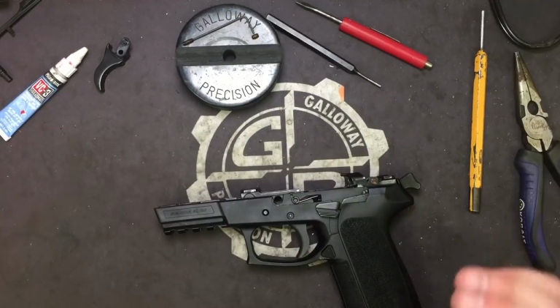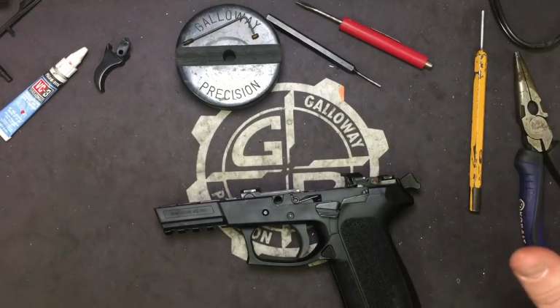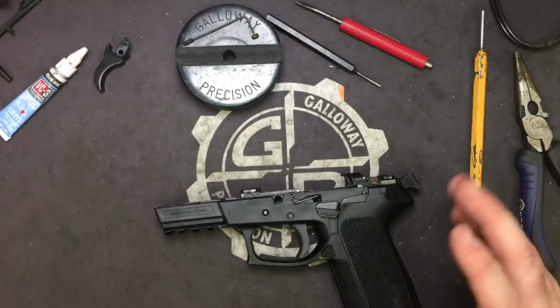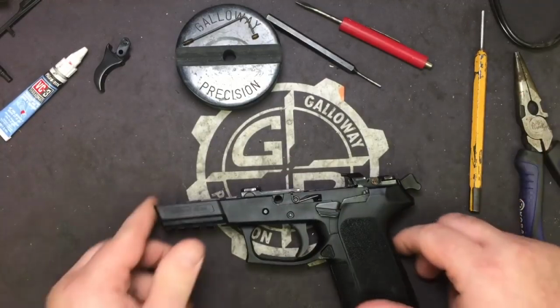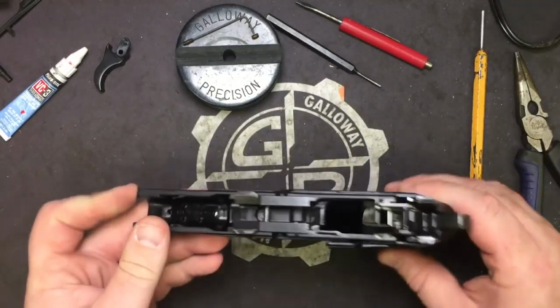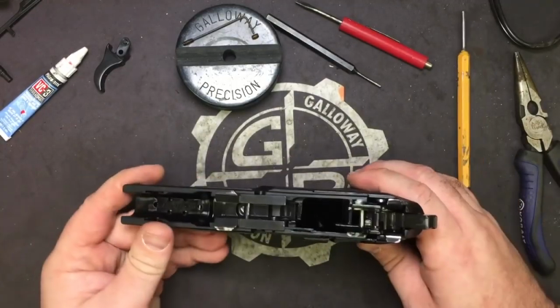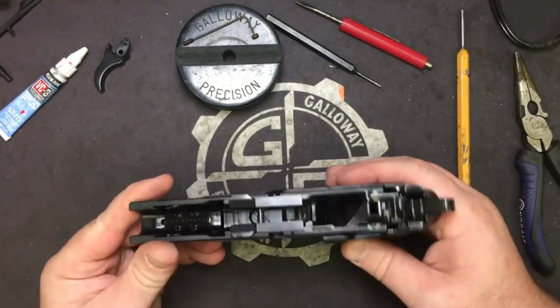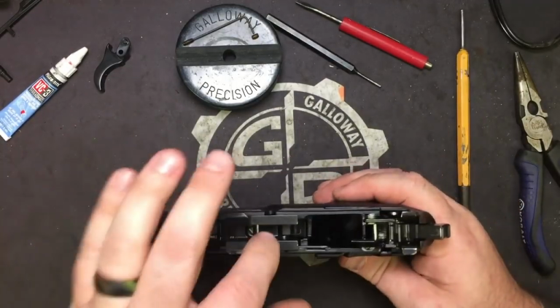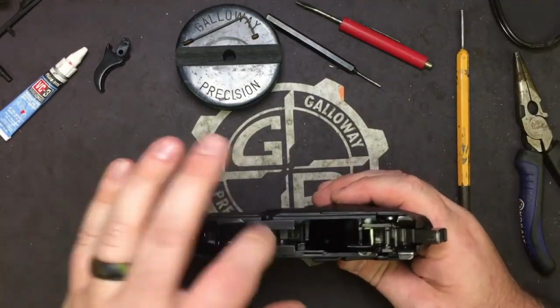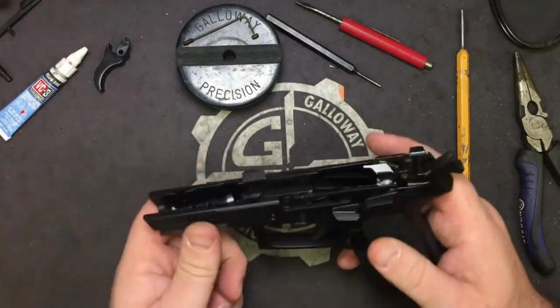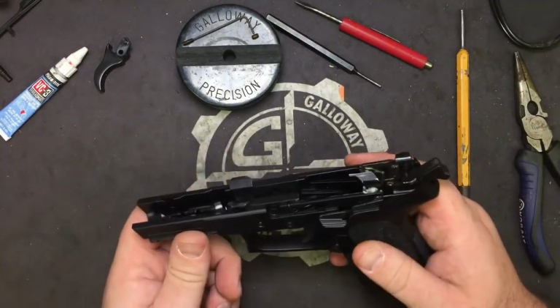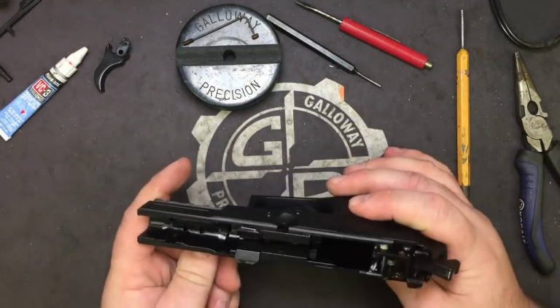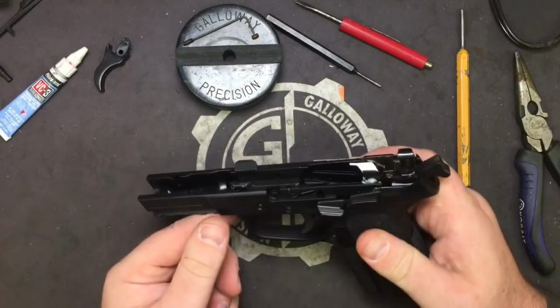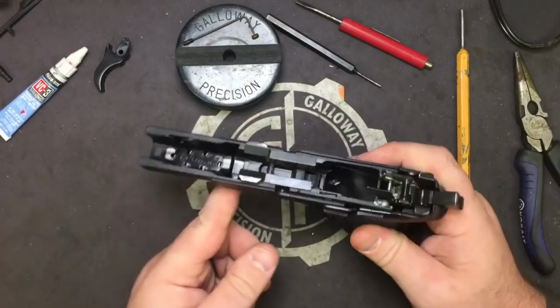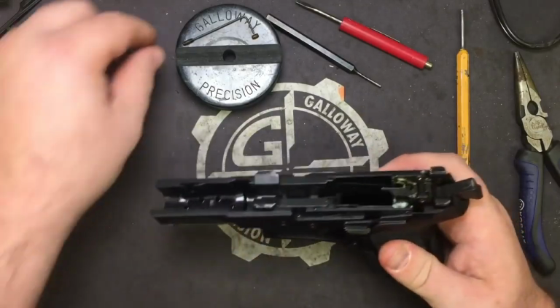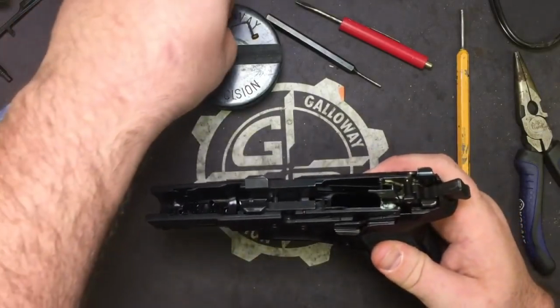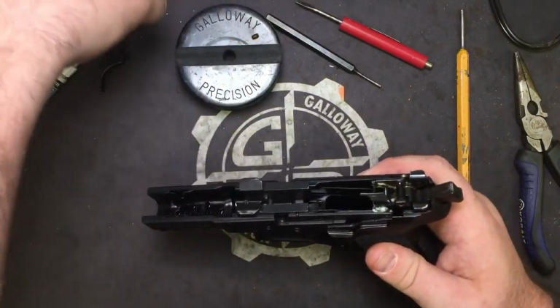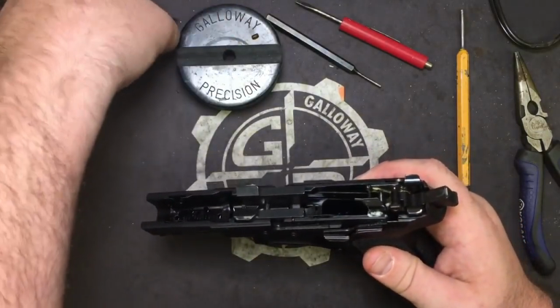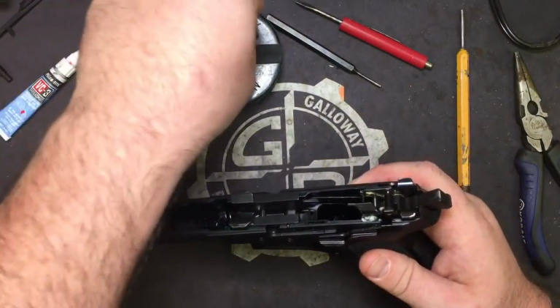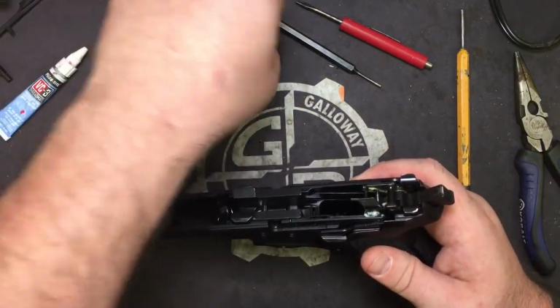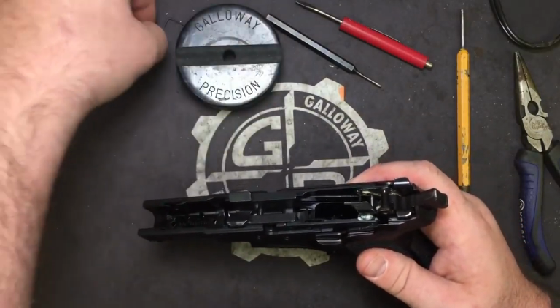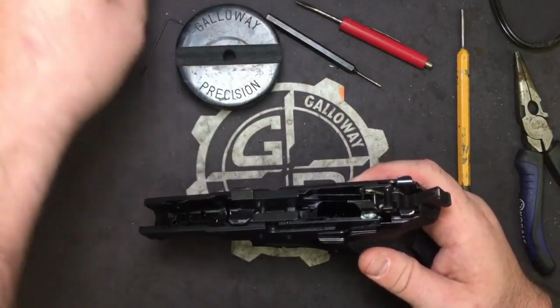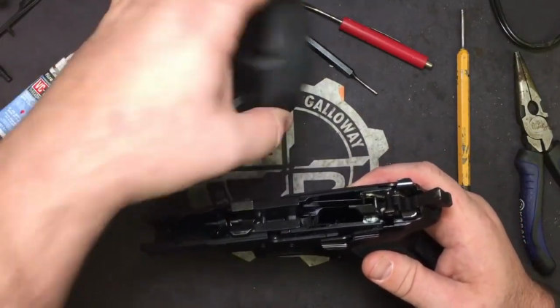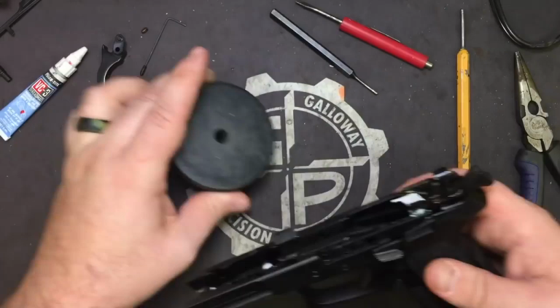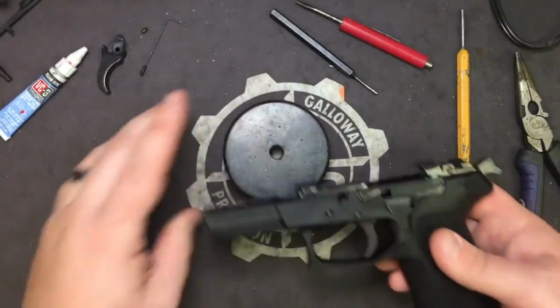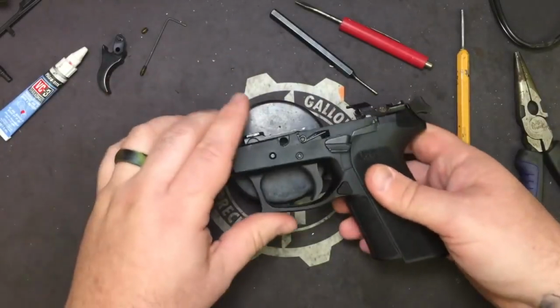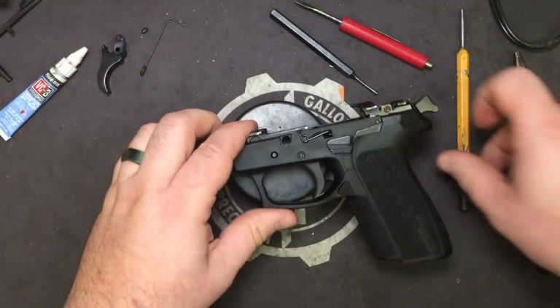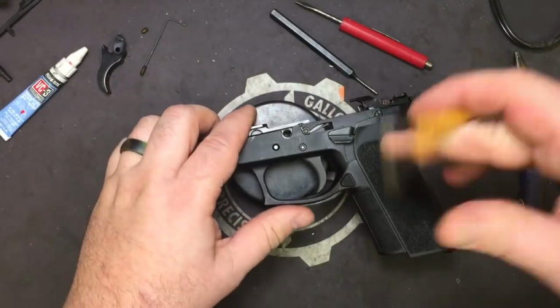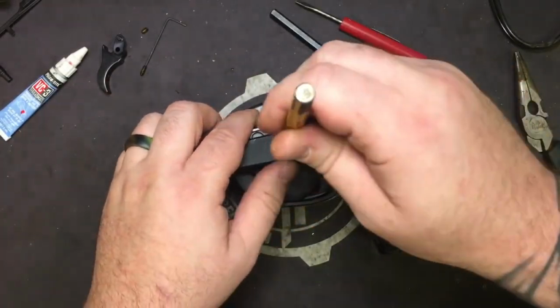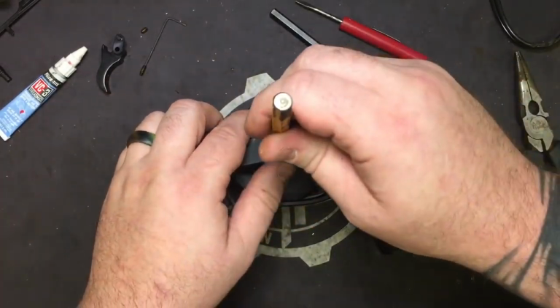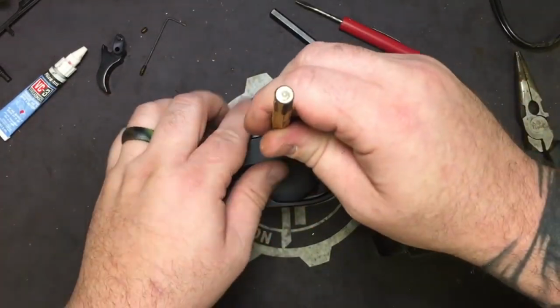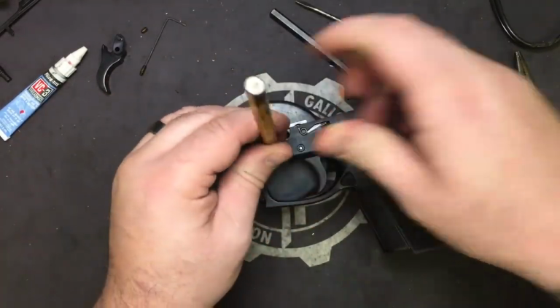We're only going to be removing two pins — you only need to get to the trigger in here. Let's take our bench block, flip it over to the flat side. Take our 1/8 inch punch.